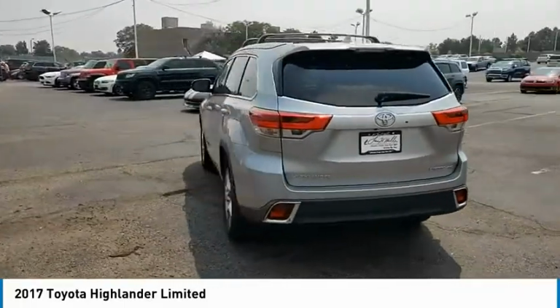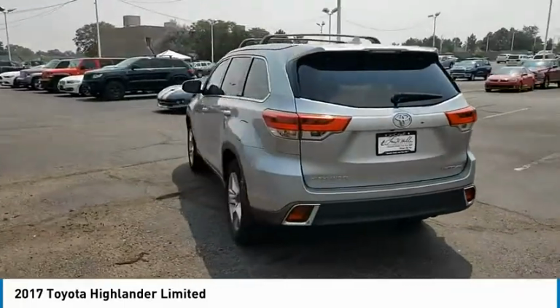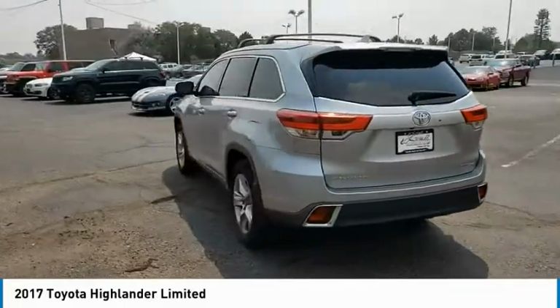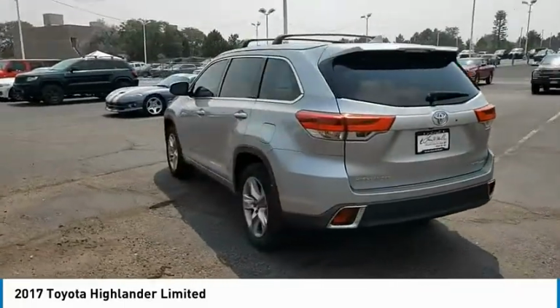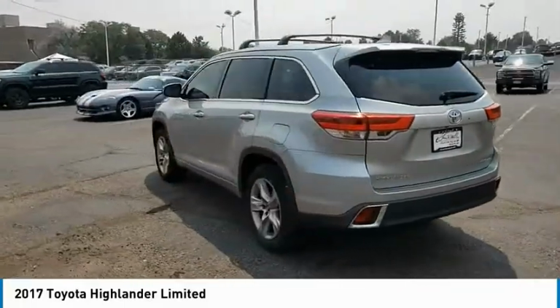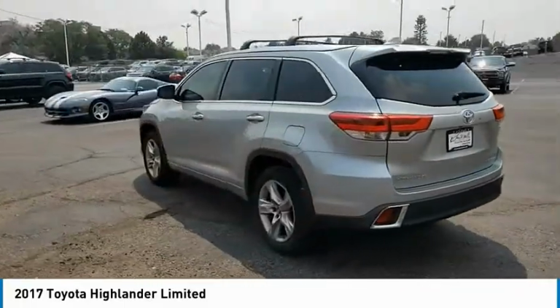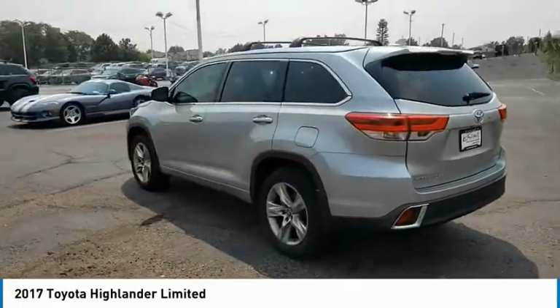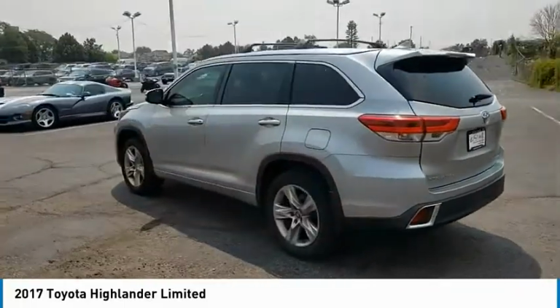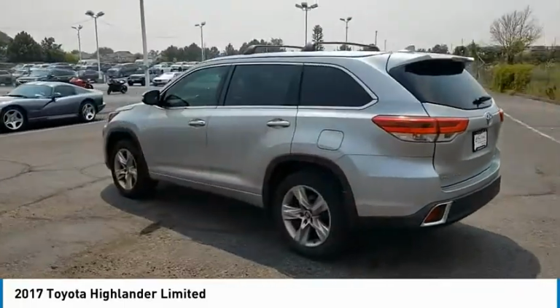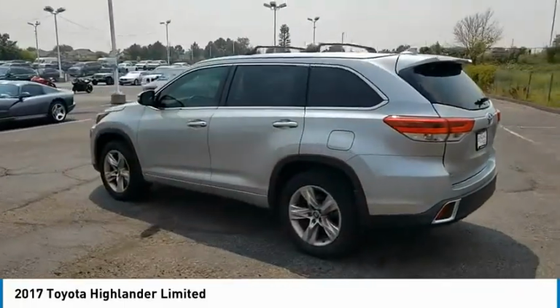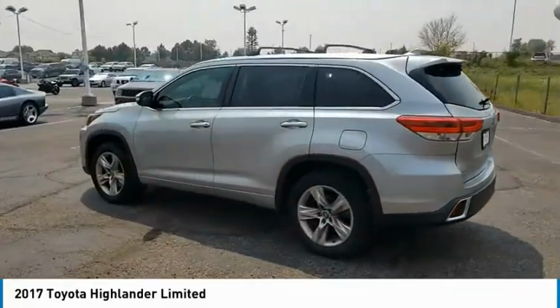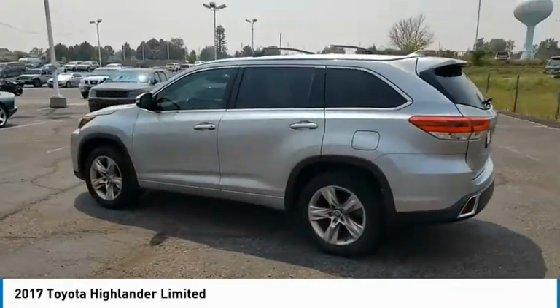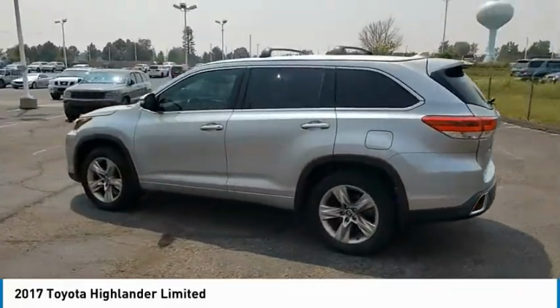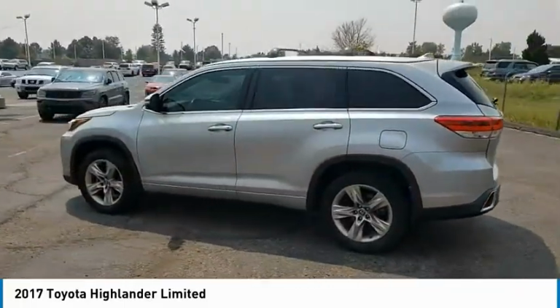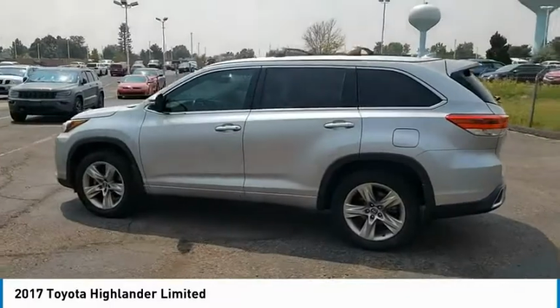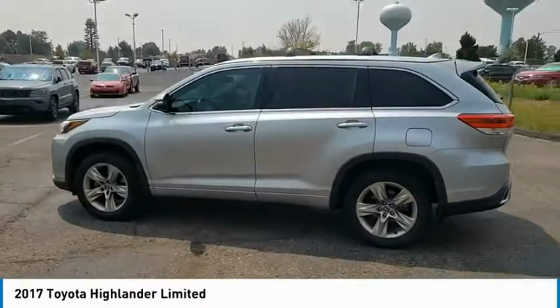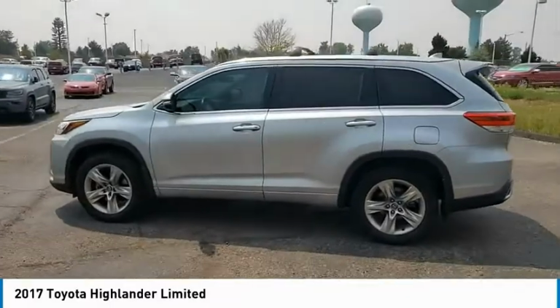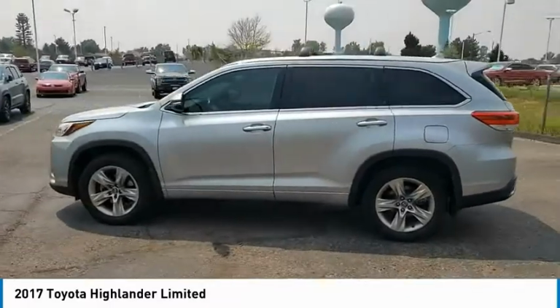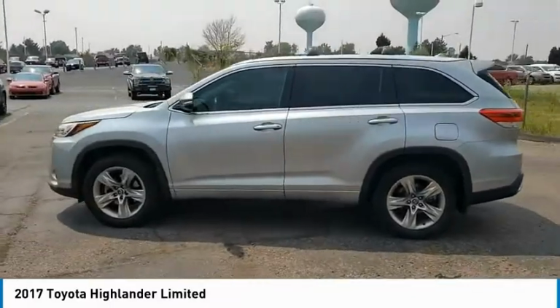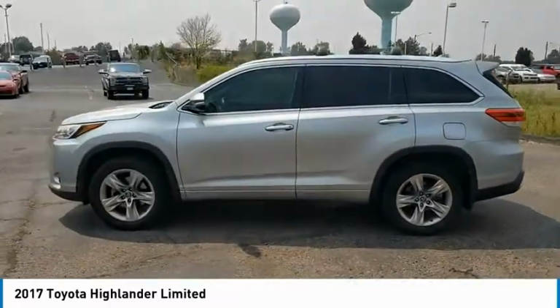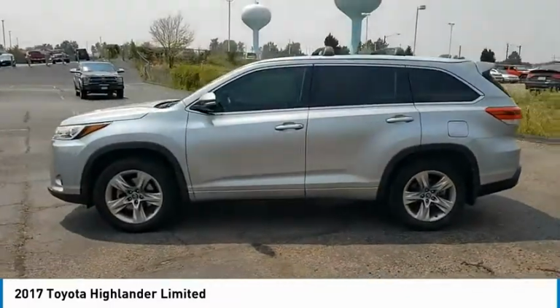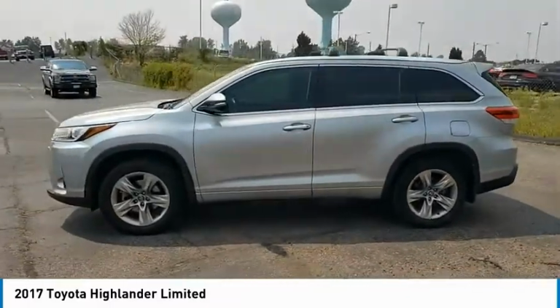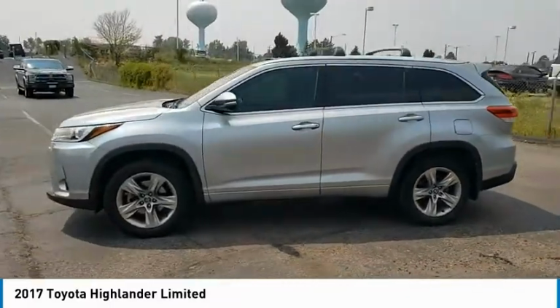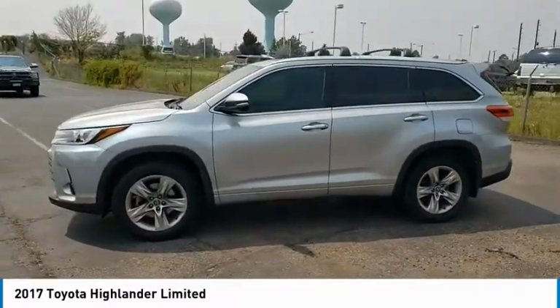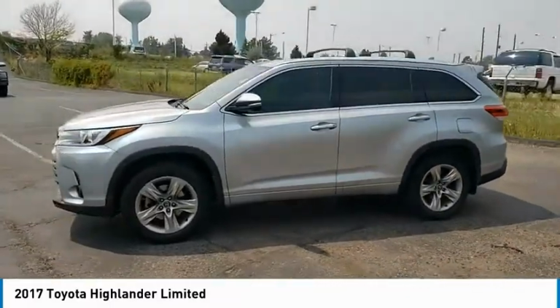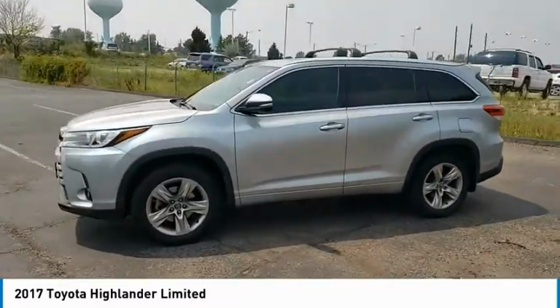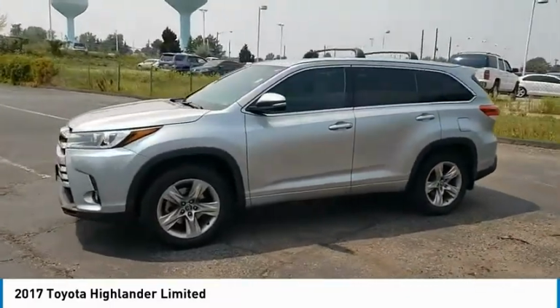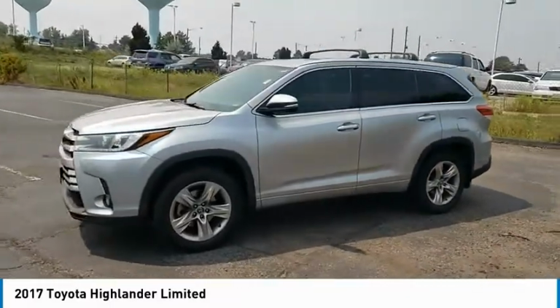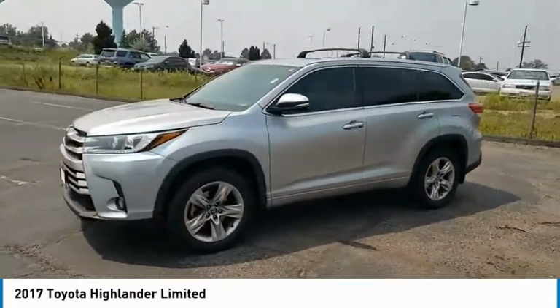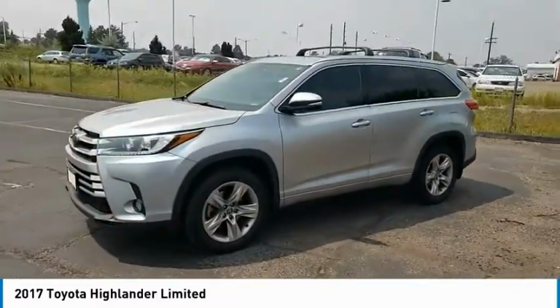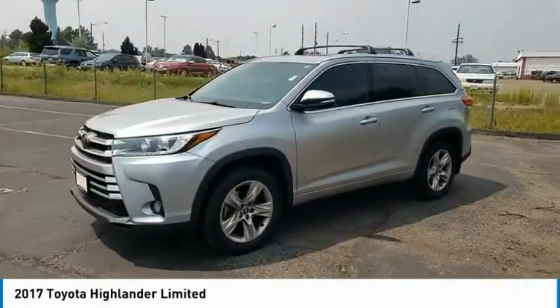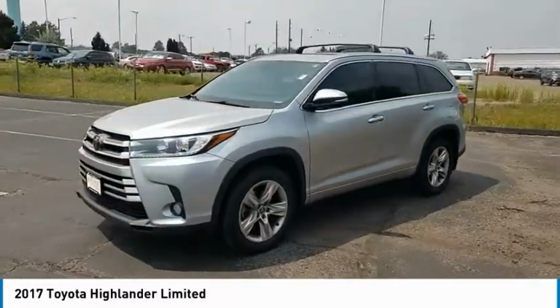A 2010 top safety pick, the Highlander is where substance meets style. This vehicle has less than 70,000 miles.